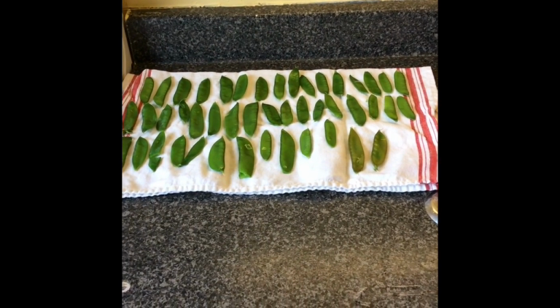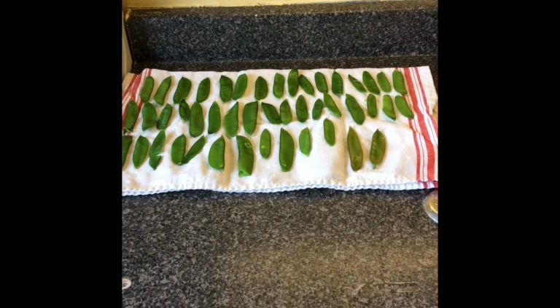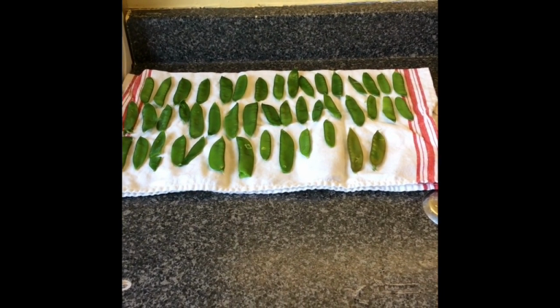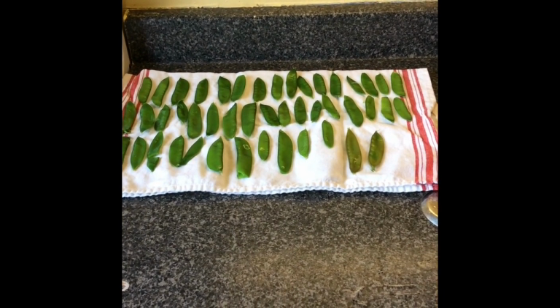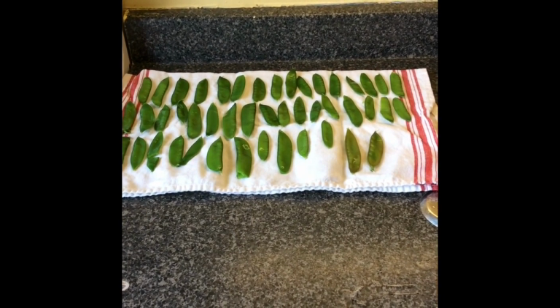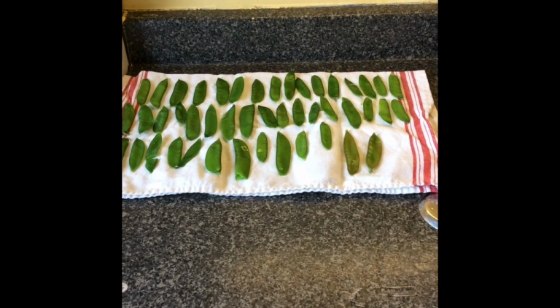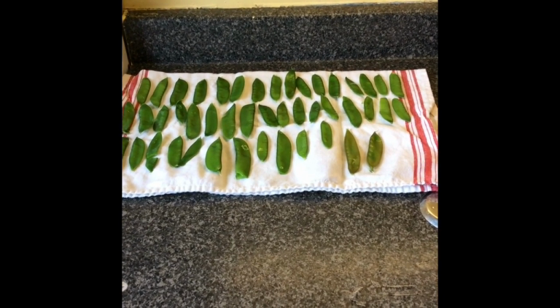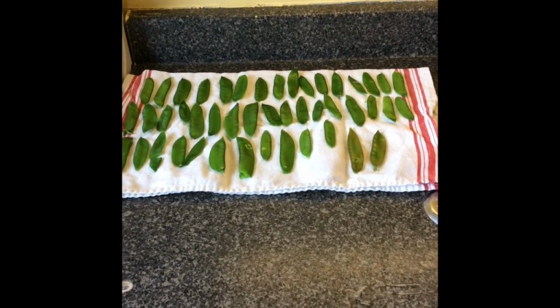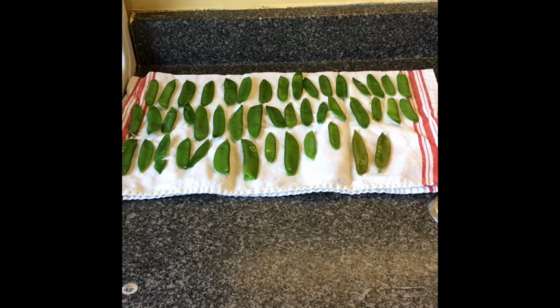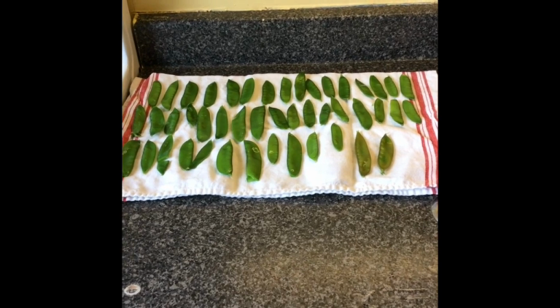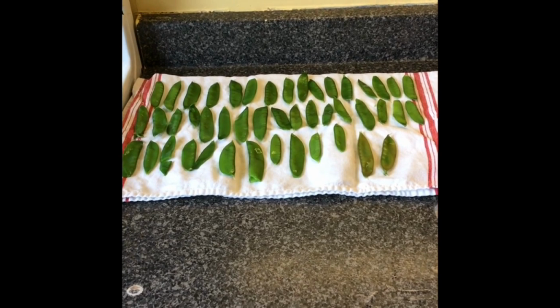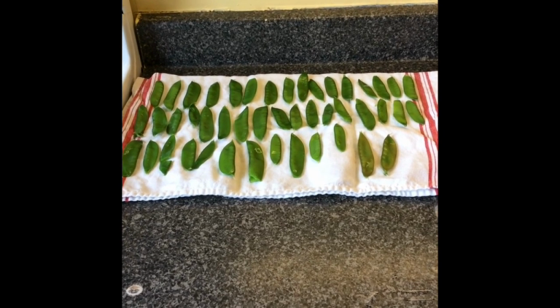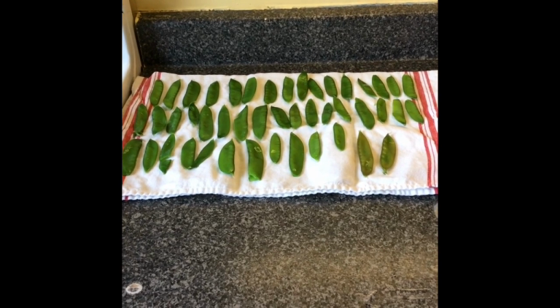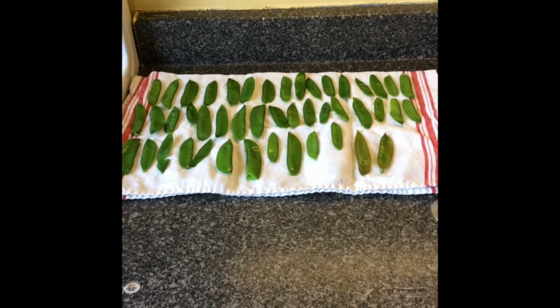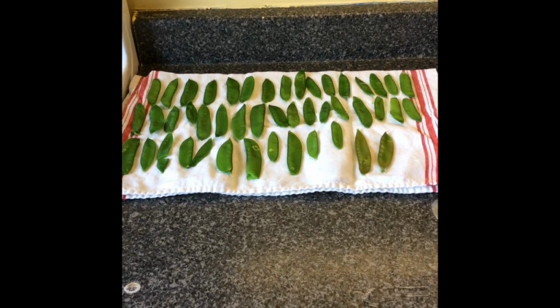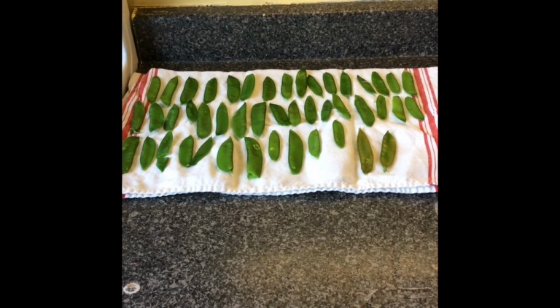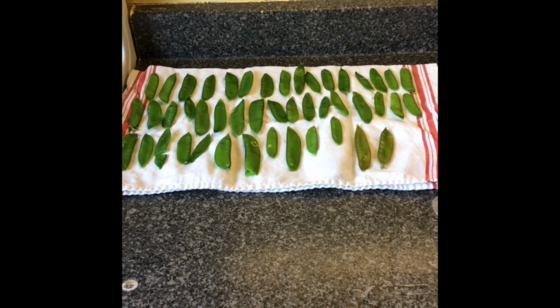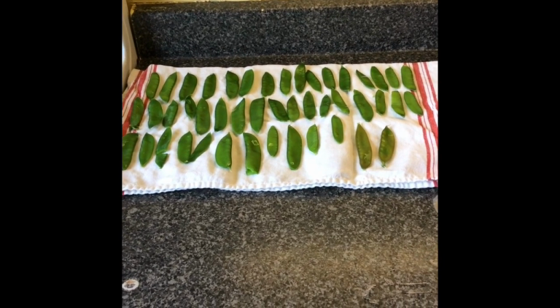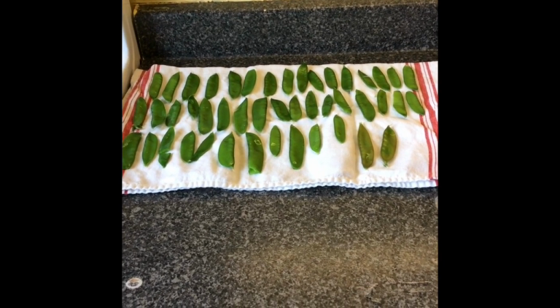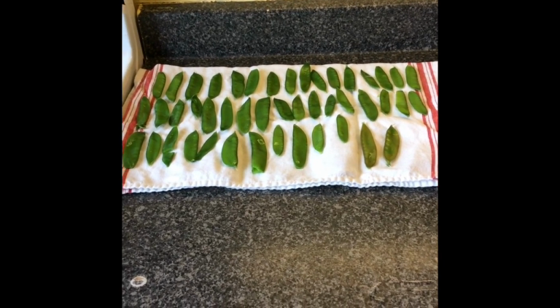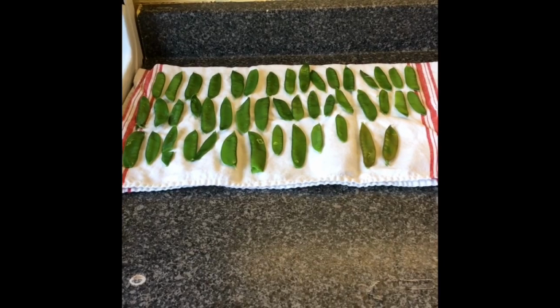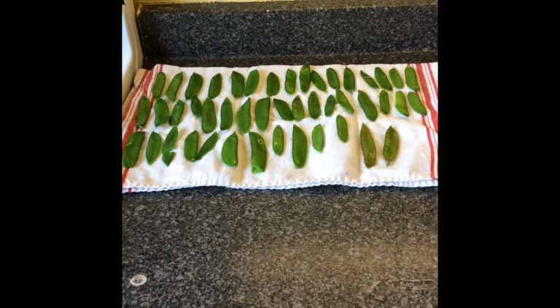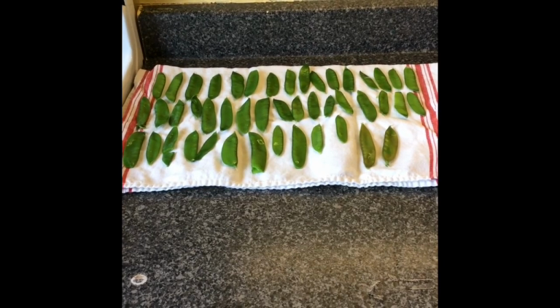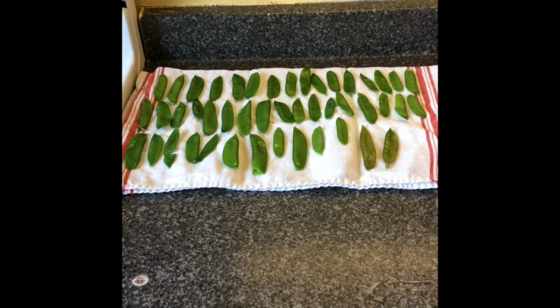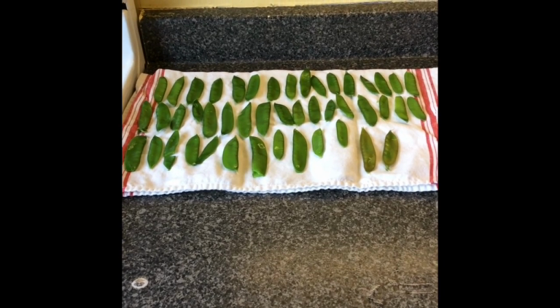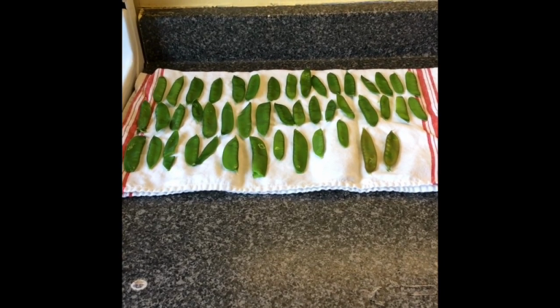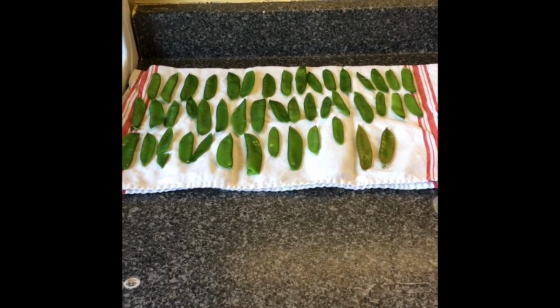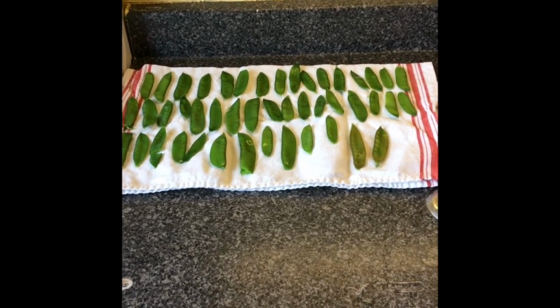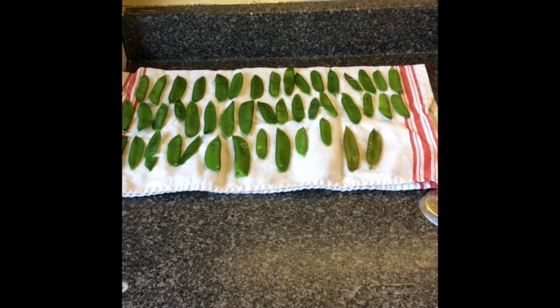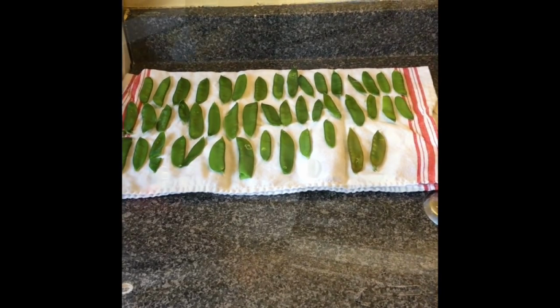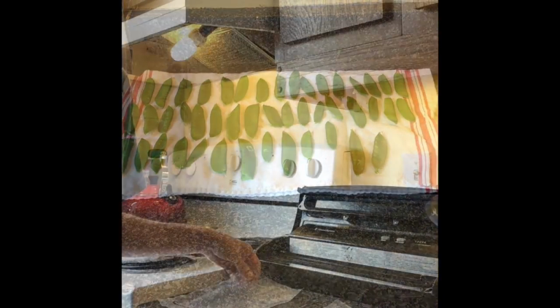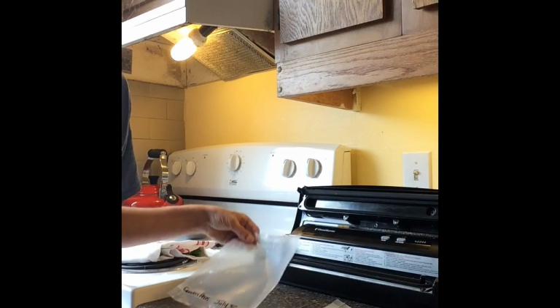I've laid the peas out on a clean, dry tea towel. I'm just gonna let them dry a bit — I'm gonna flip them over and dry the other side. It's really important that before you freeze your peas, you try to get all the moisture off of them so that they don't get freezer burnt.